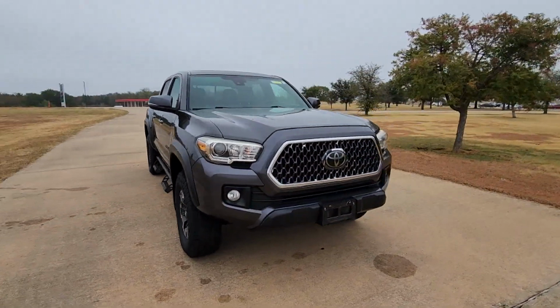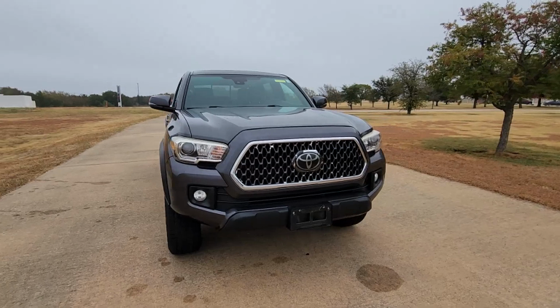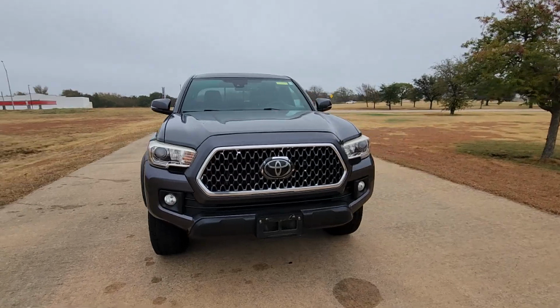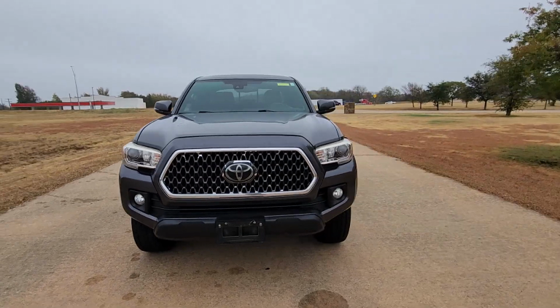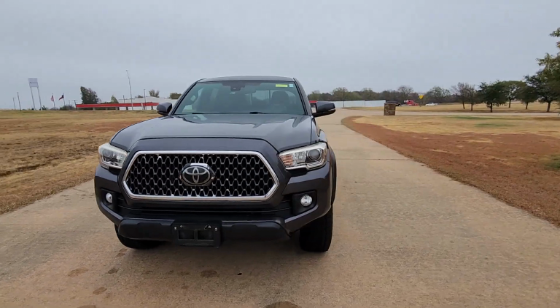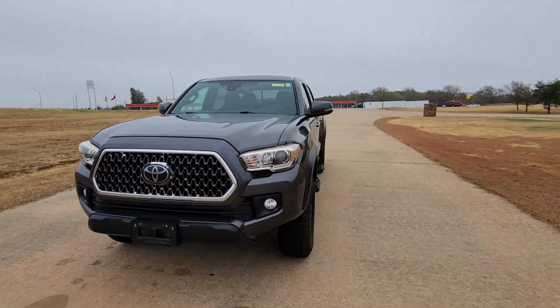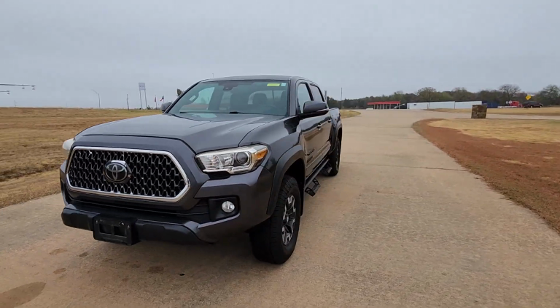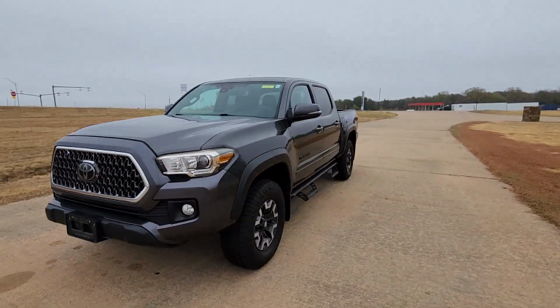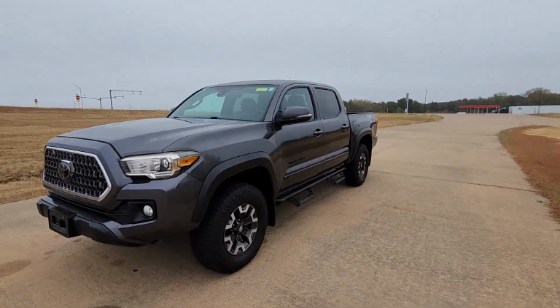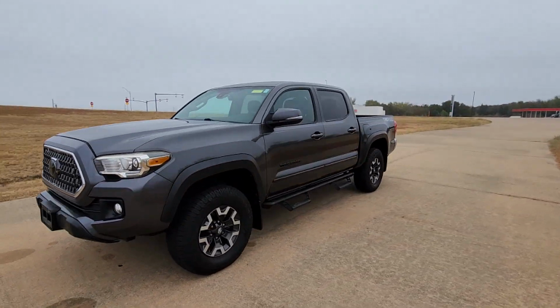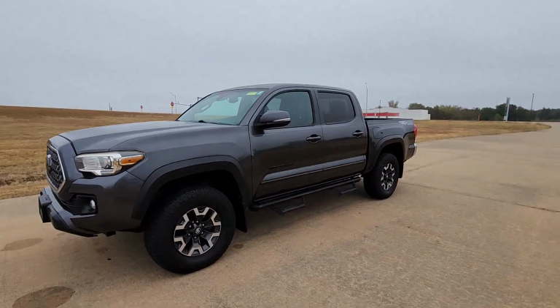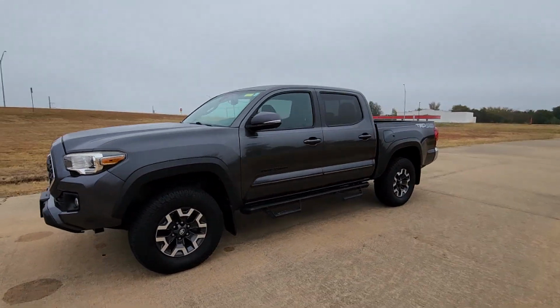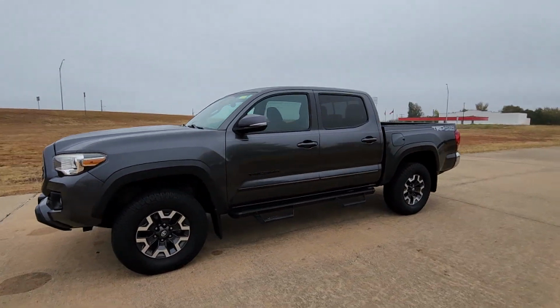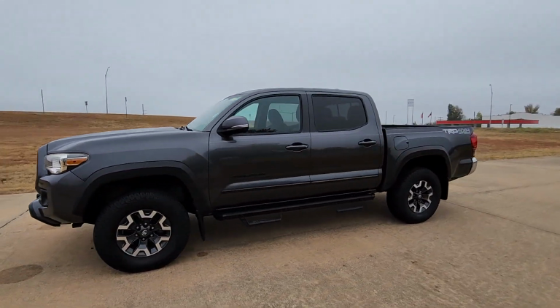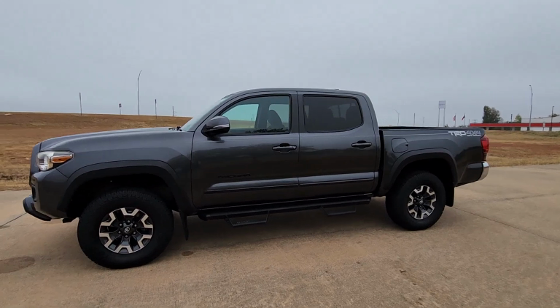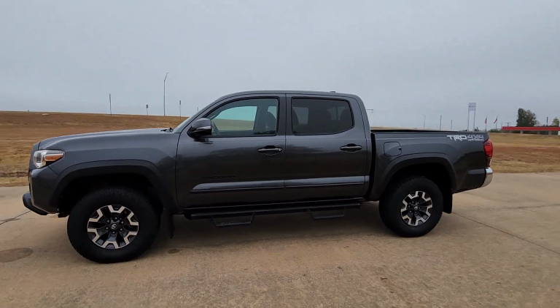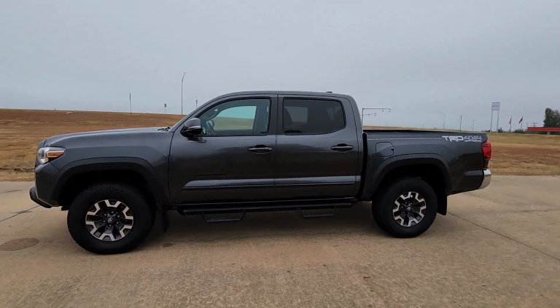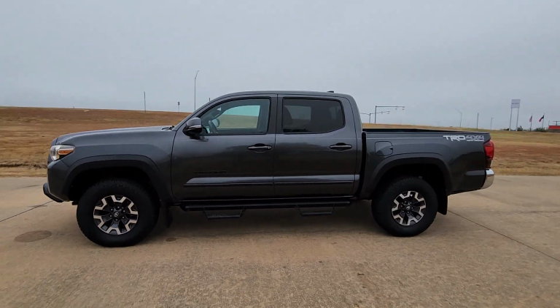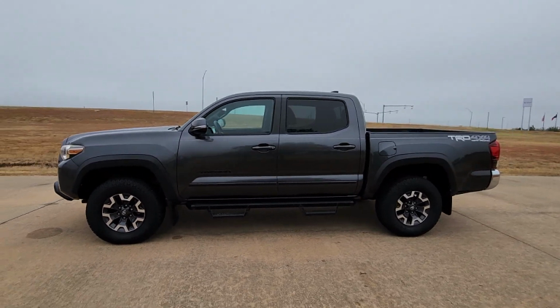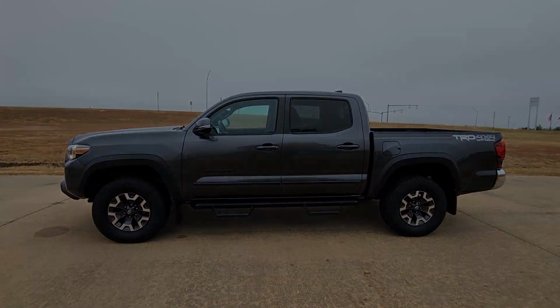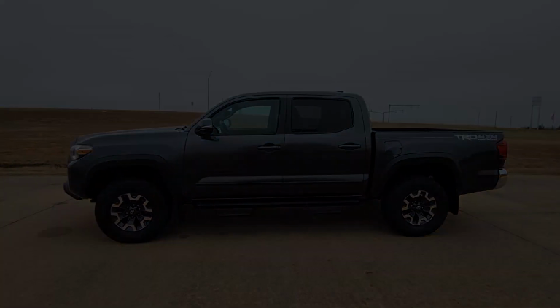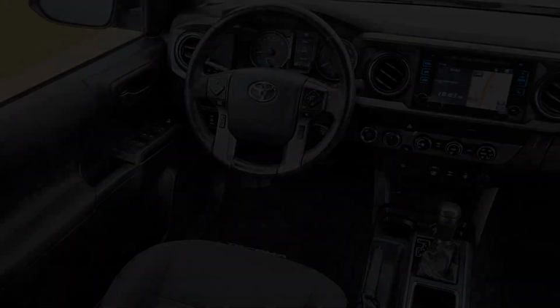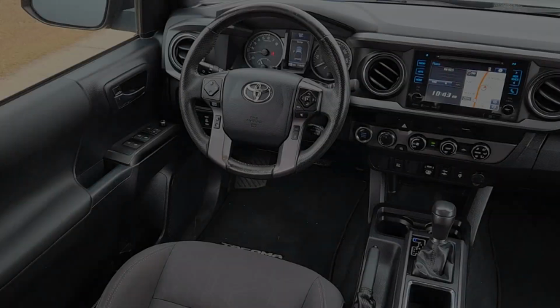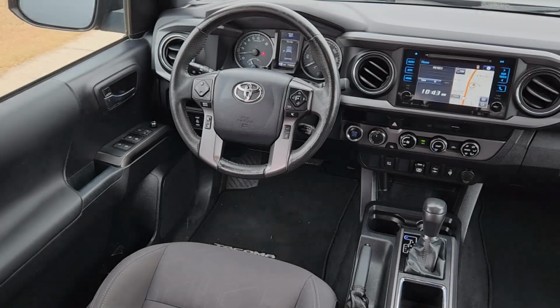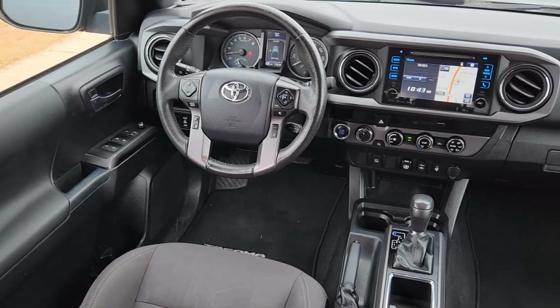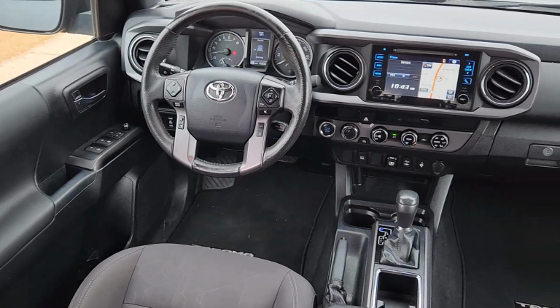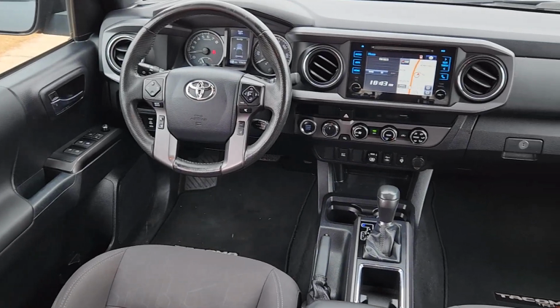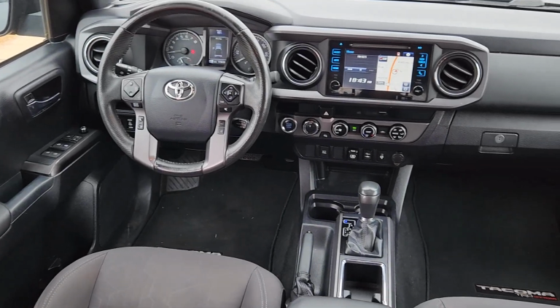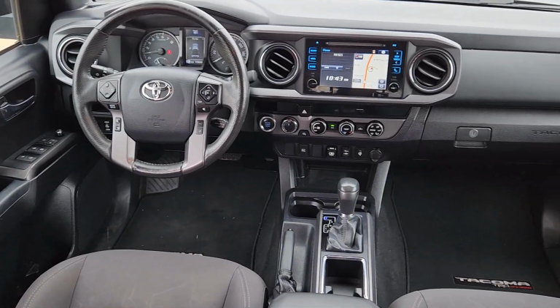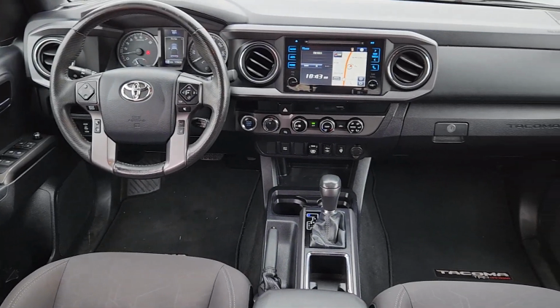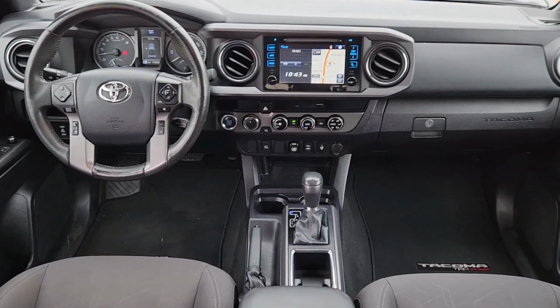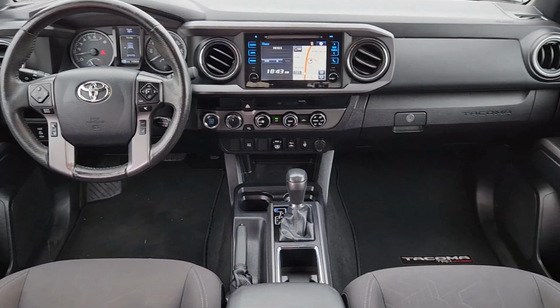Driver assistance technology, including a backup camera, comes standard, as does a composite bed, deck rail system, and no shortage of can-do attitude. These are just some of the great options this vehicle comes with.